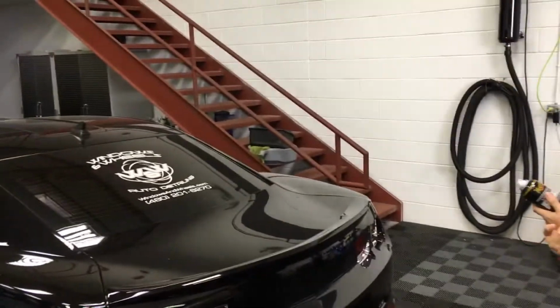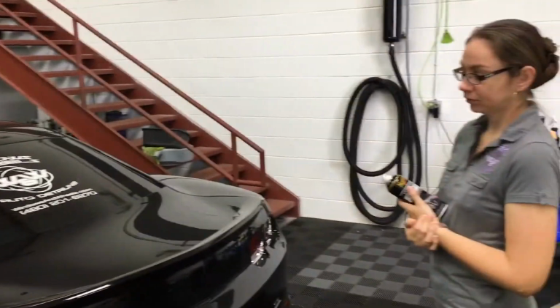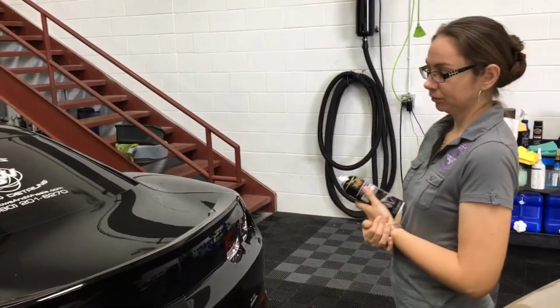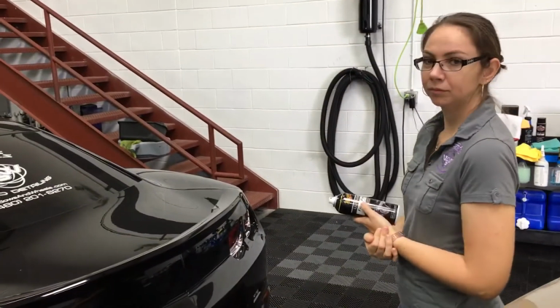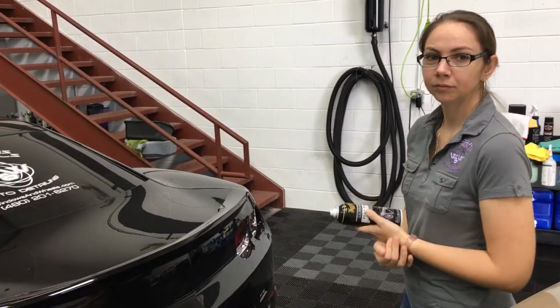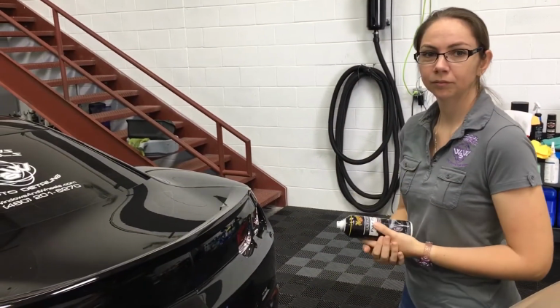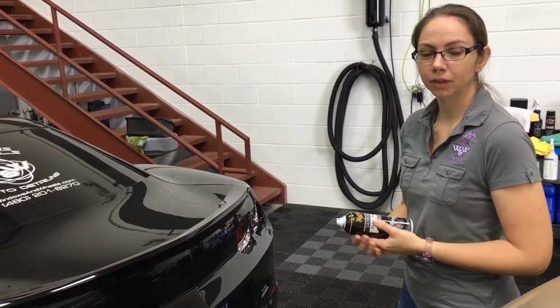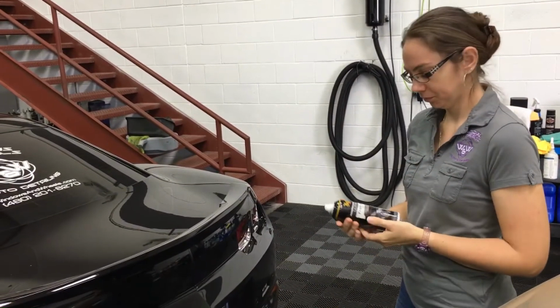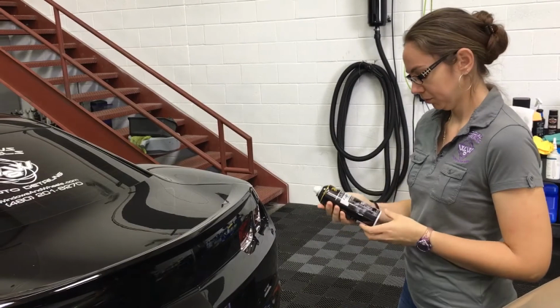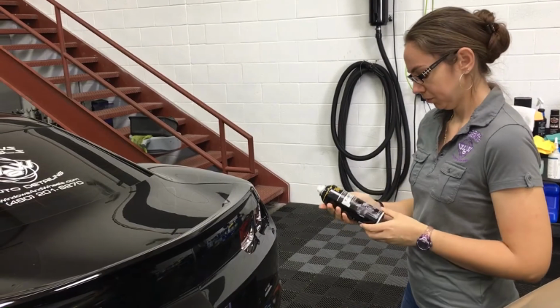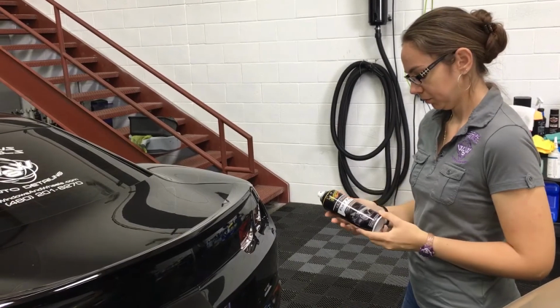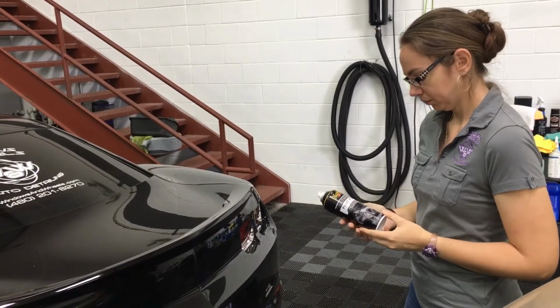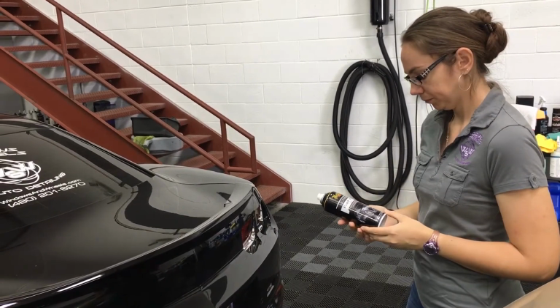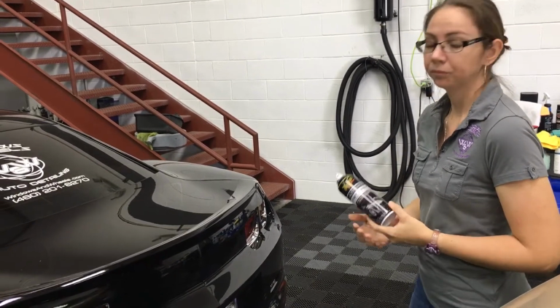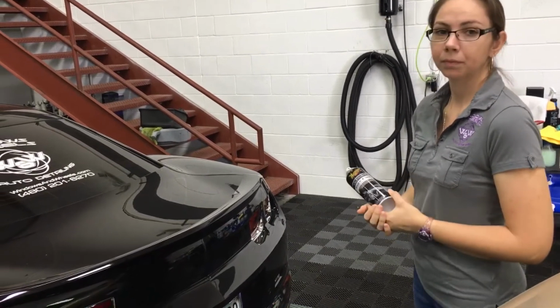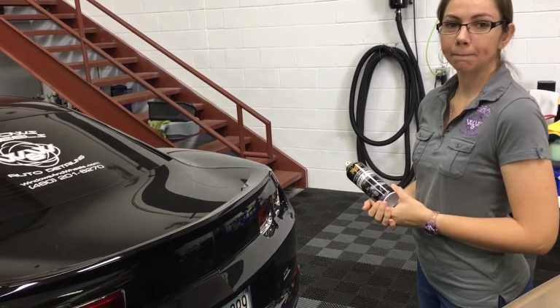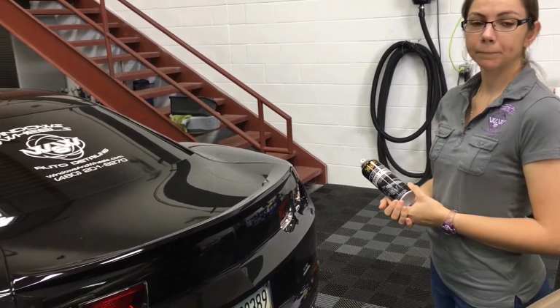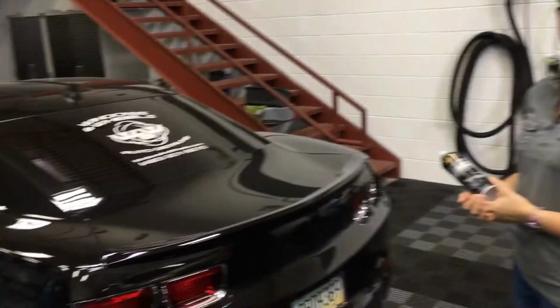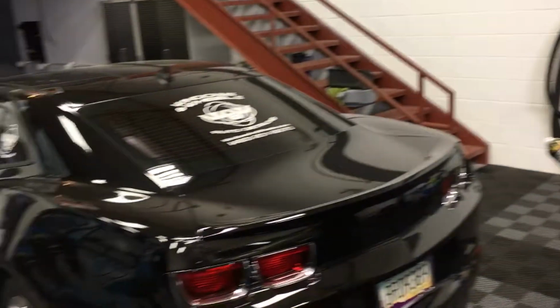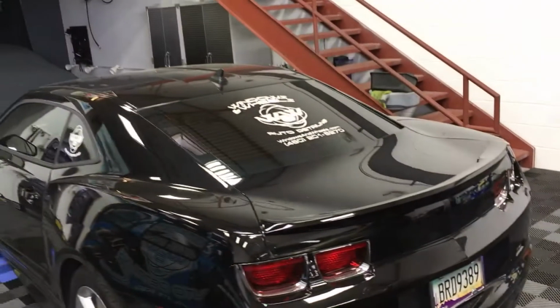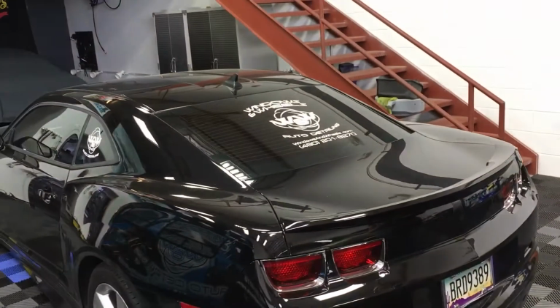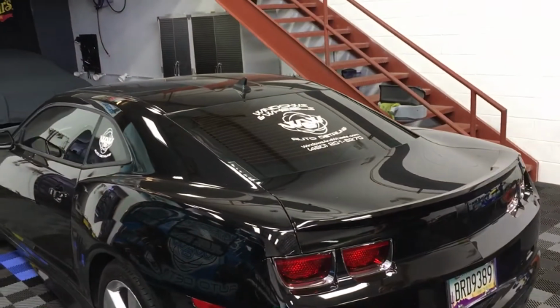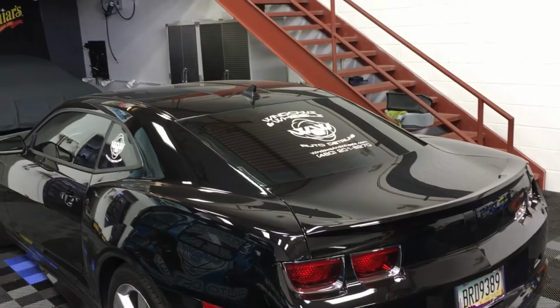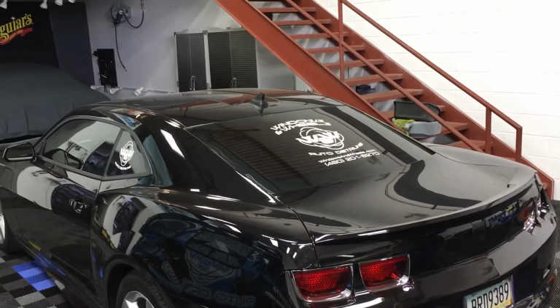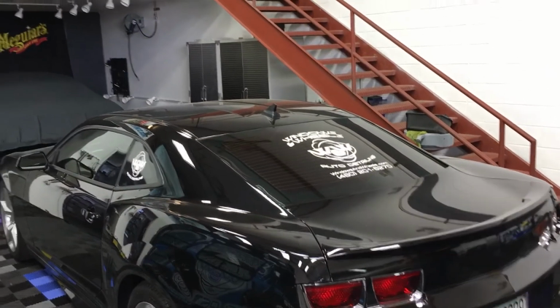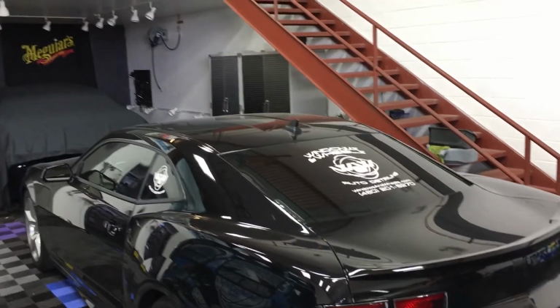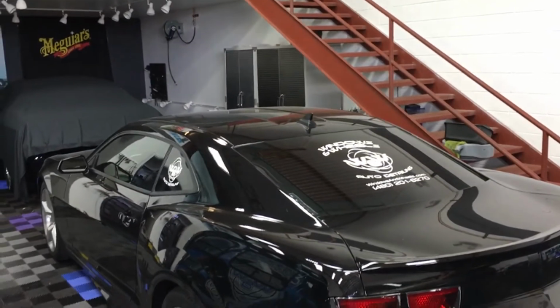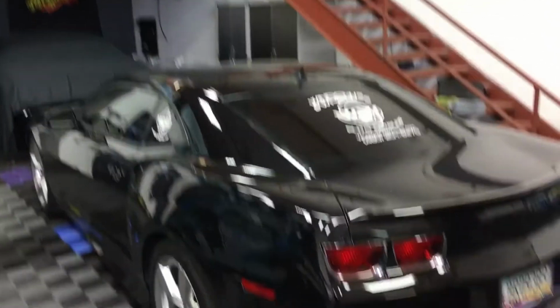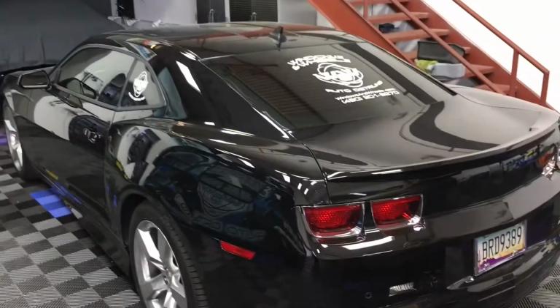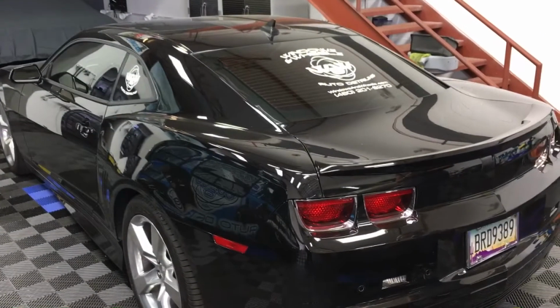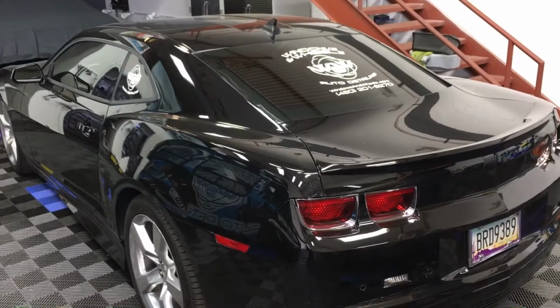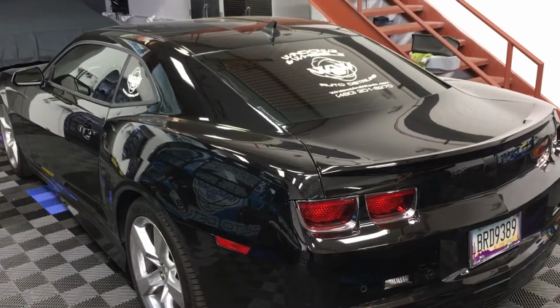If you guys haven't tried it, this might be worth a go. It's supposed to be their longest lasting product, even professional or over the counter. But as far as application and less dust cling, two thumbs up on both of those.